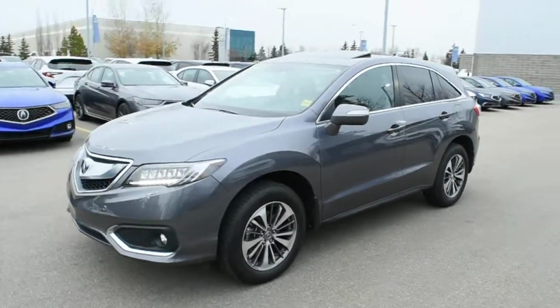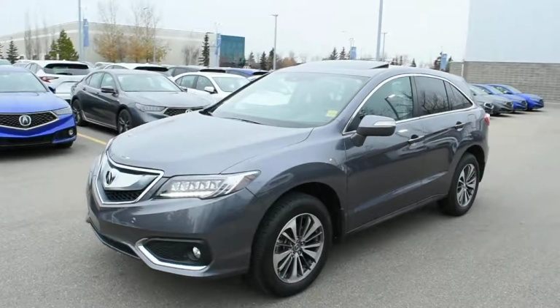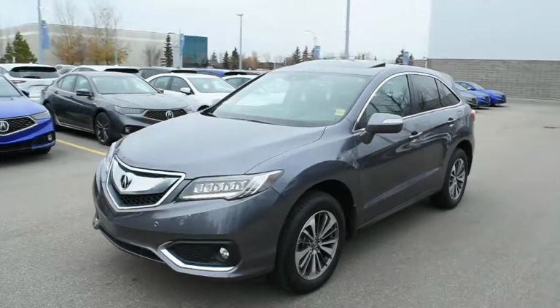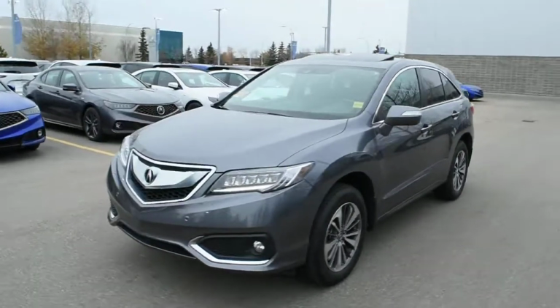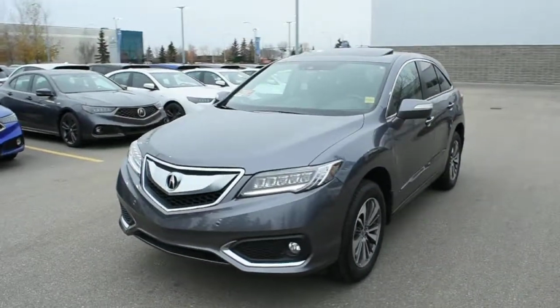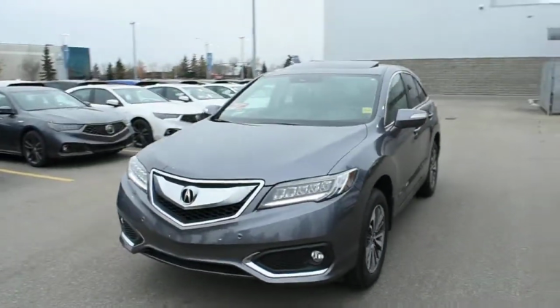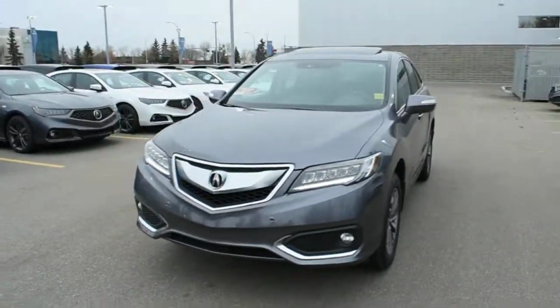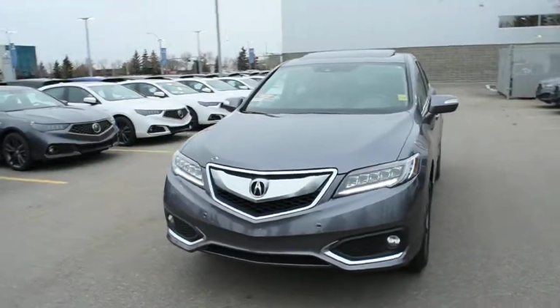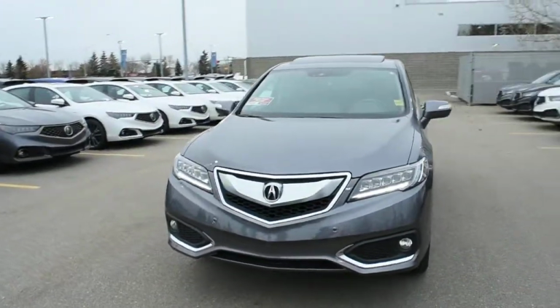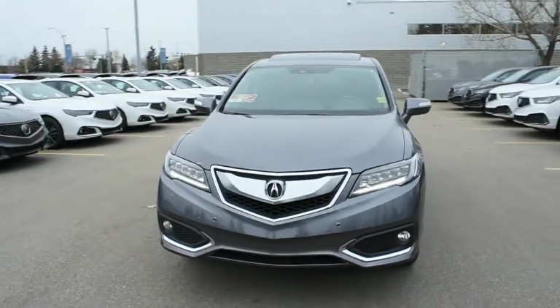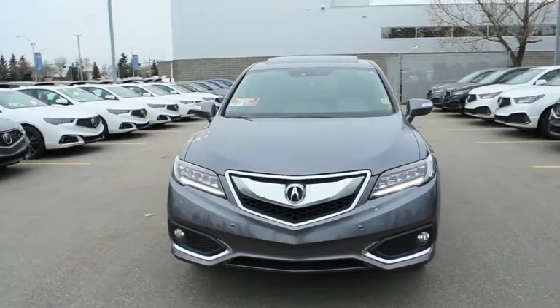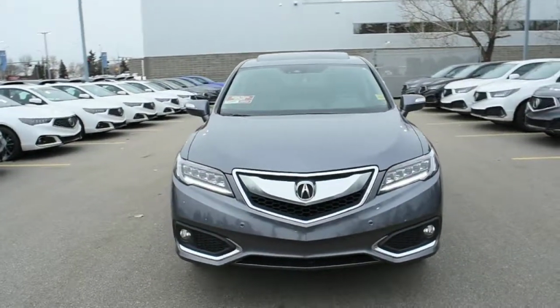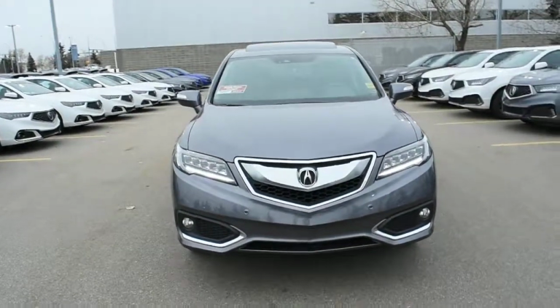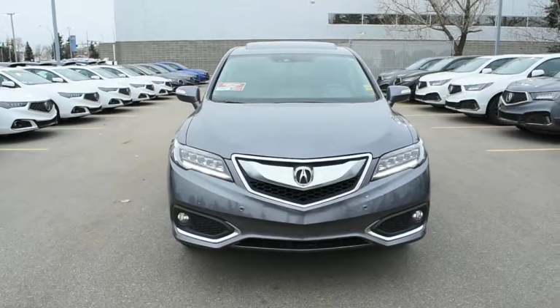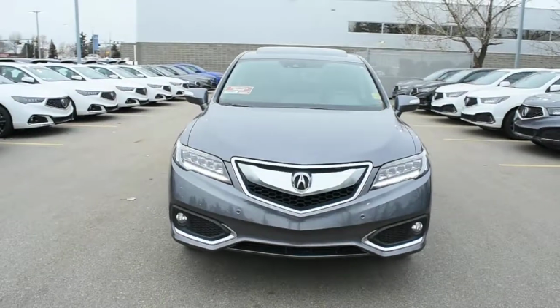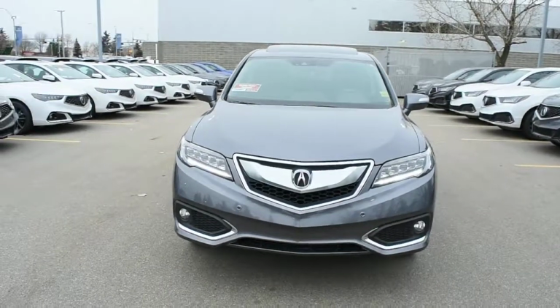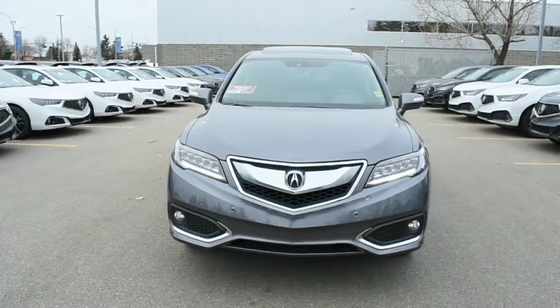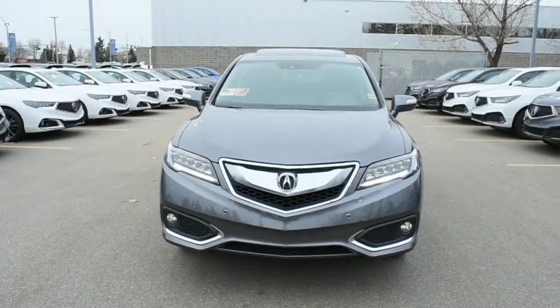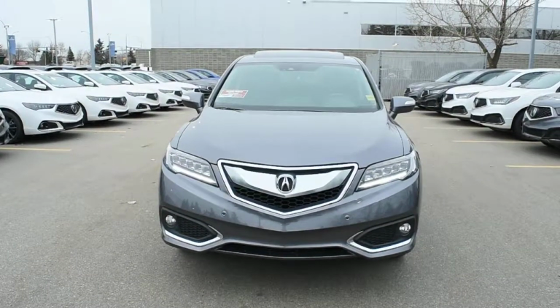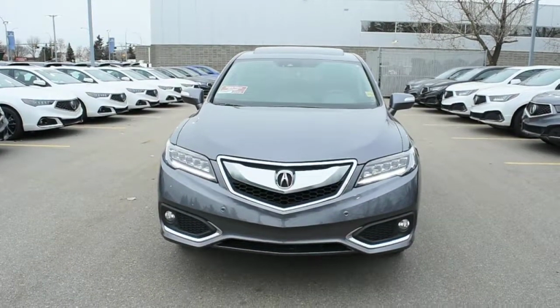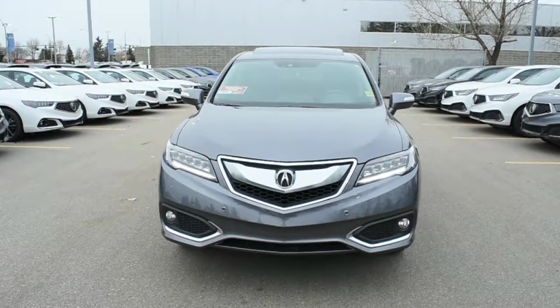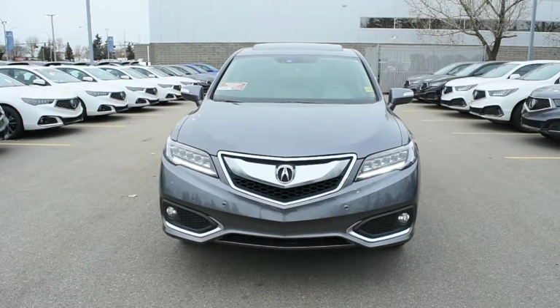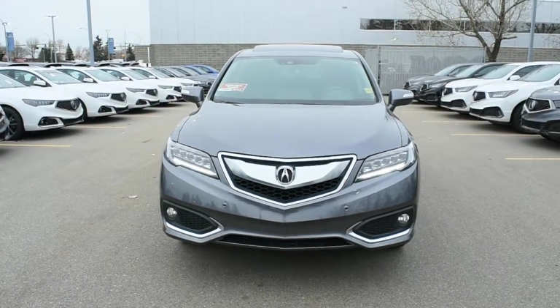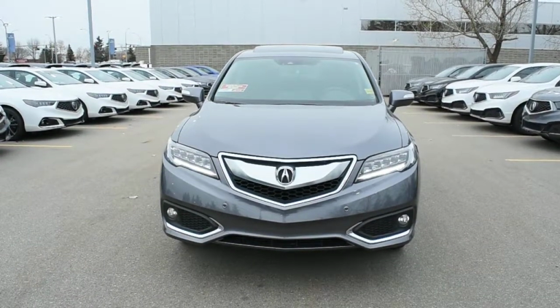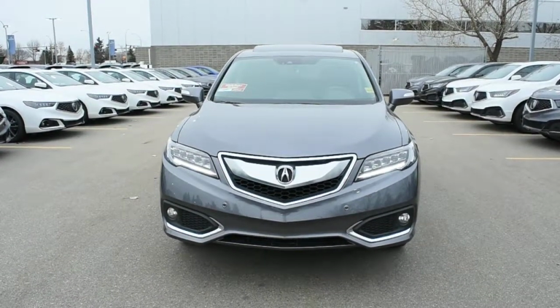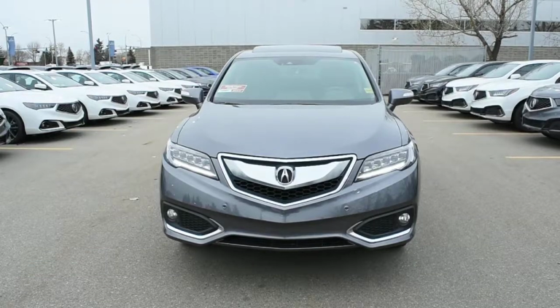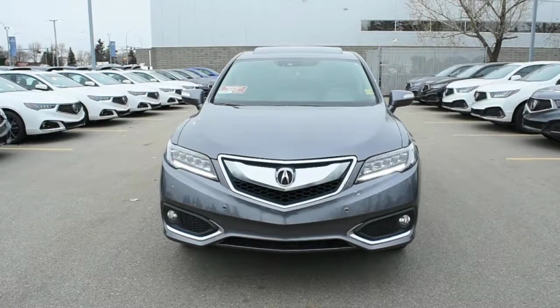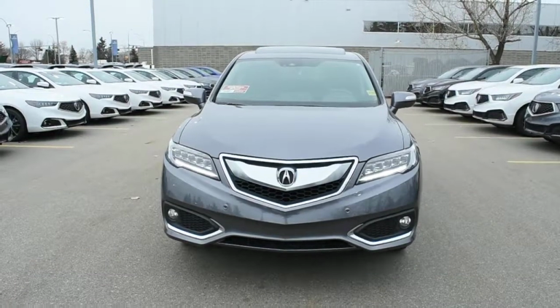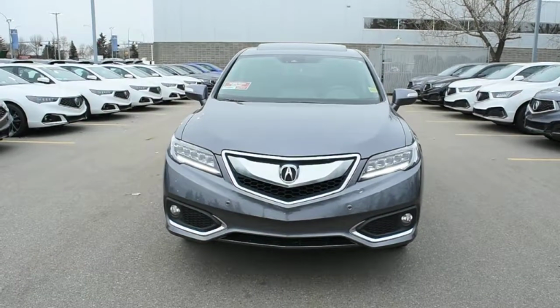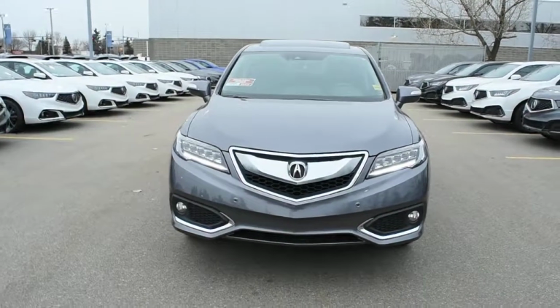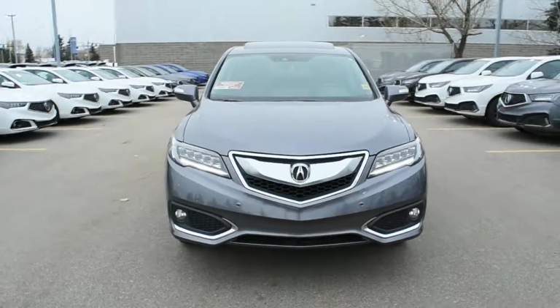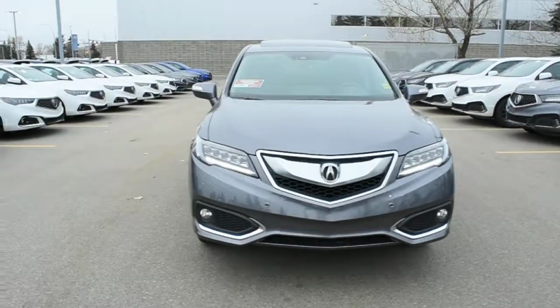In a modern steel metallic, this Elite package comes fully loaded with your dual-eye LED automated headlight system with your daytime LED running lights. Integrated below, you do have your fog lights. Now mounted on the front and rear bumpers, they offer you parking sensors.